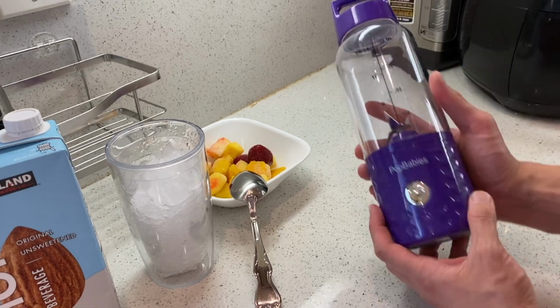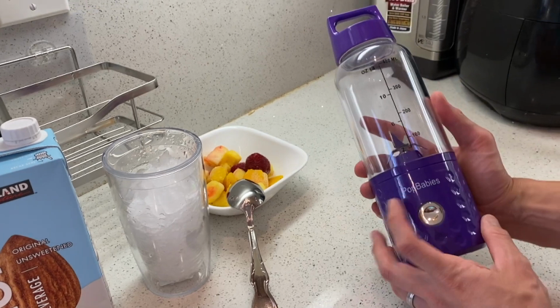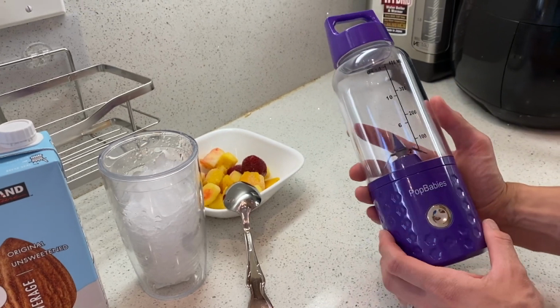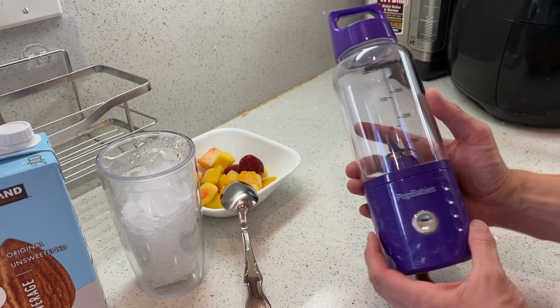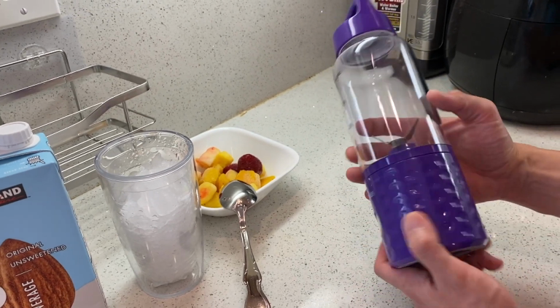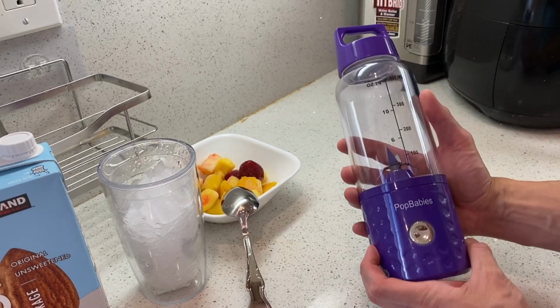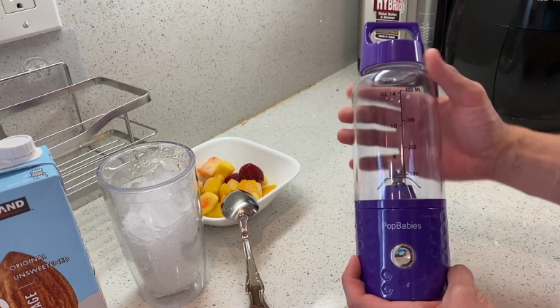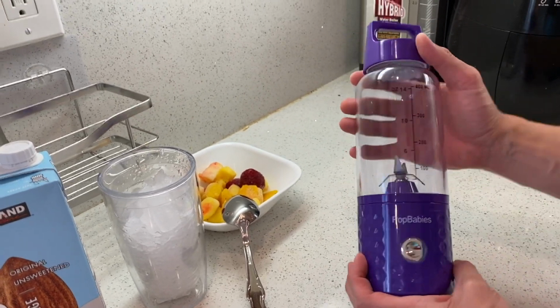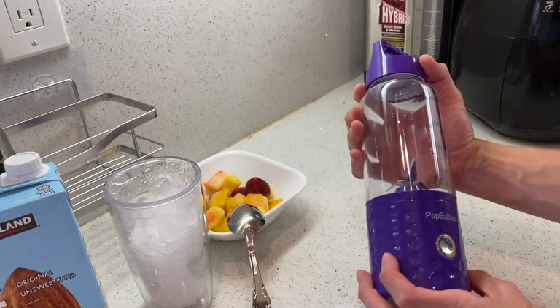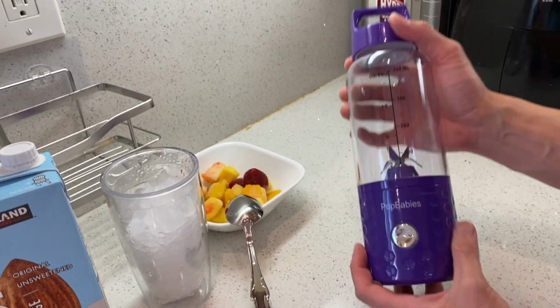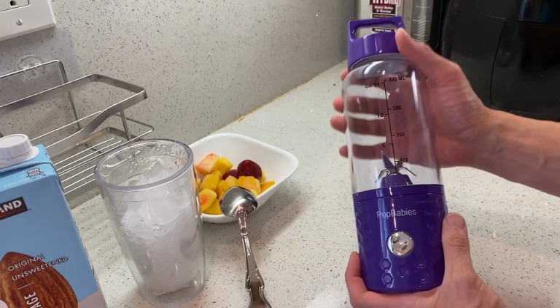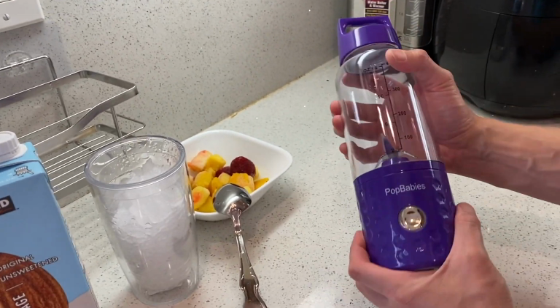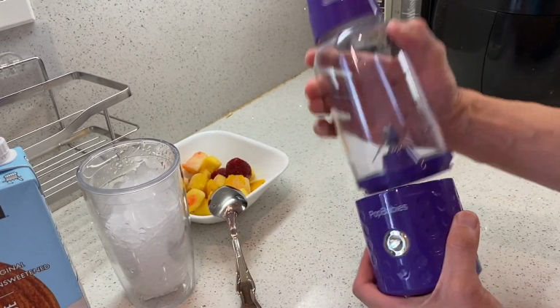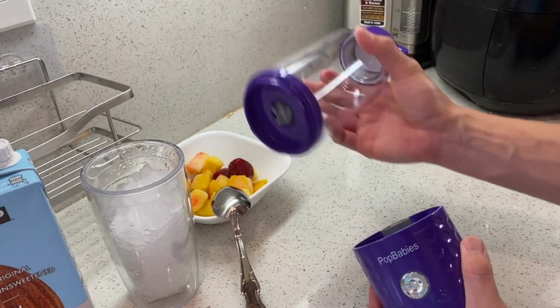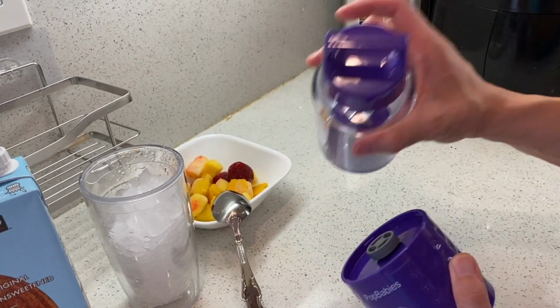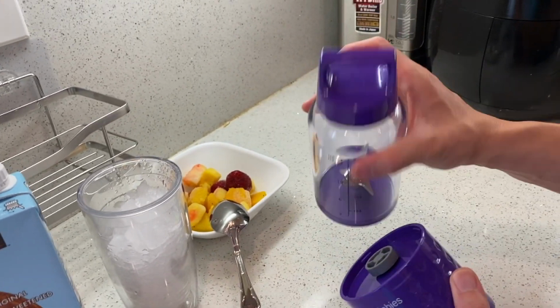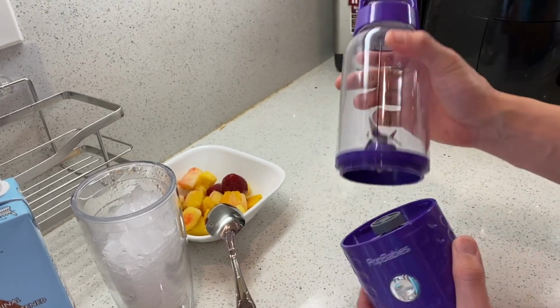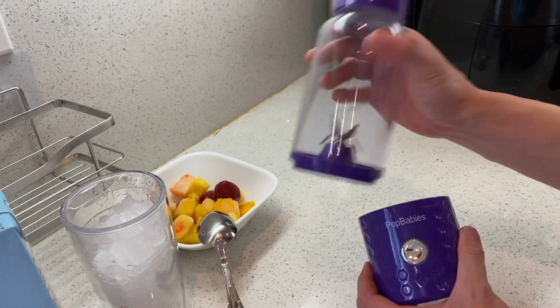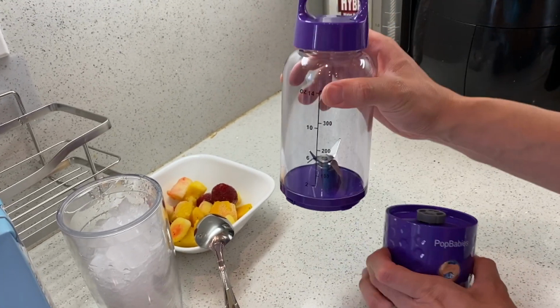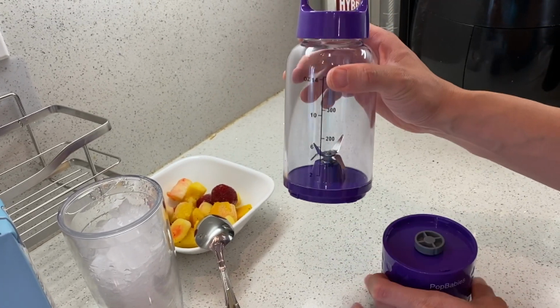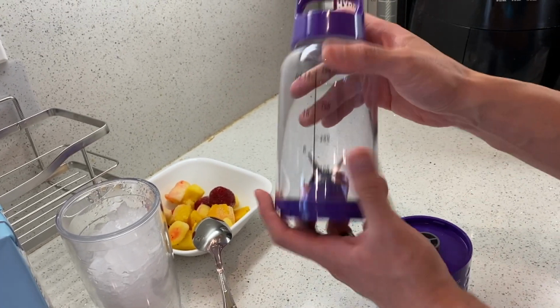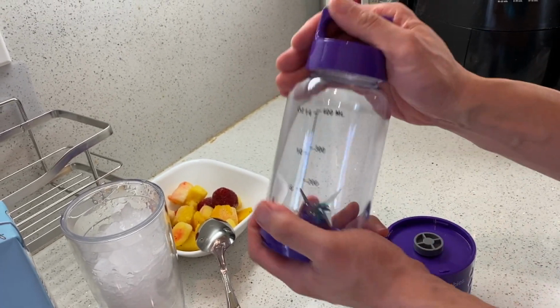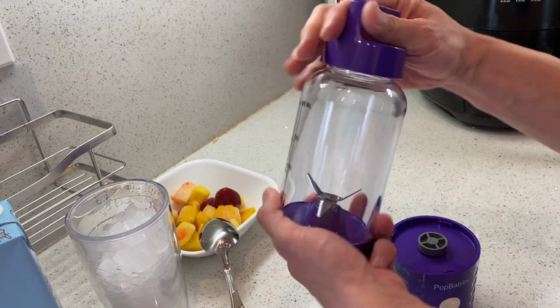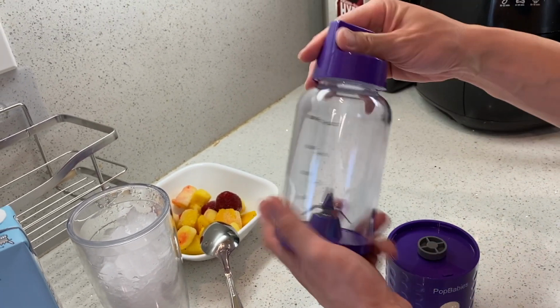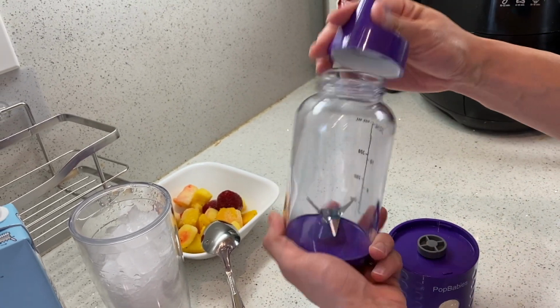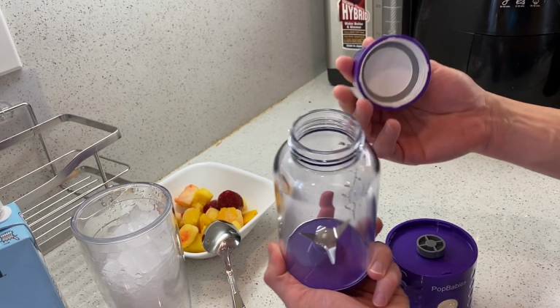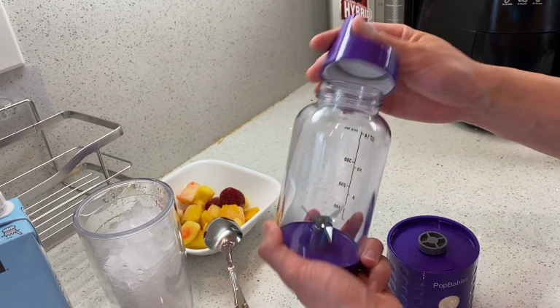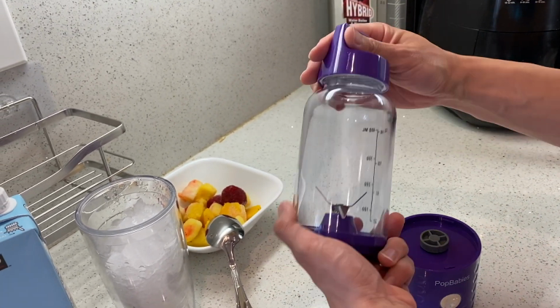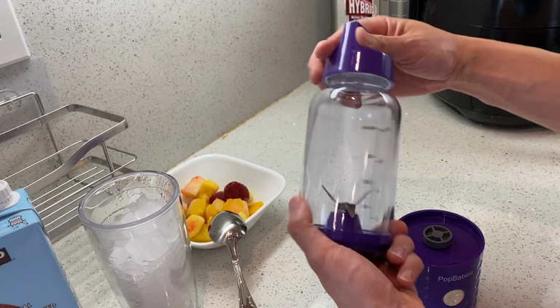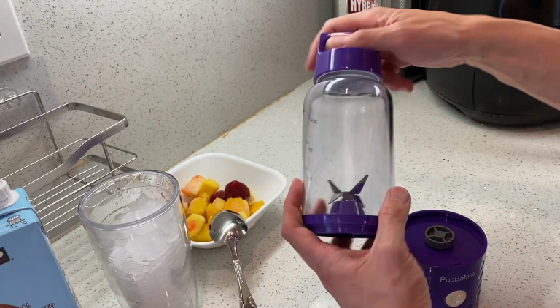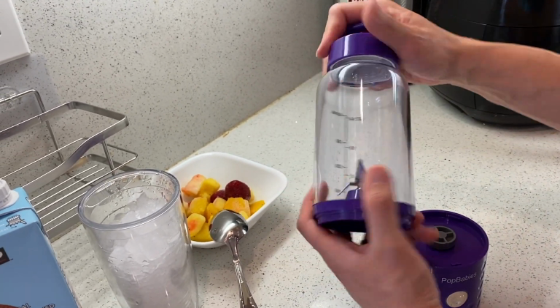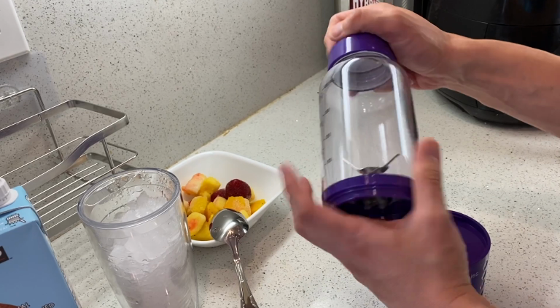Right here, this is the Pop Baby's portable shake and blender. Very cool because this top part is dishwasher safe and it's a to-go cup too. You can literally drink out of this cup. It's awesome and dishwasher safe.